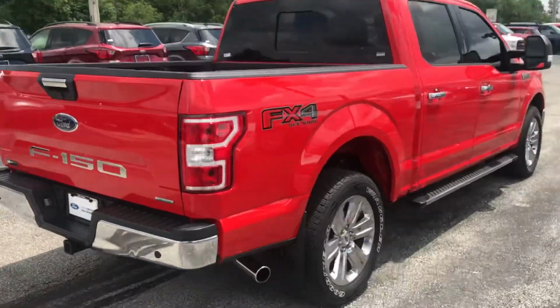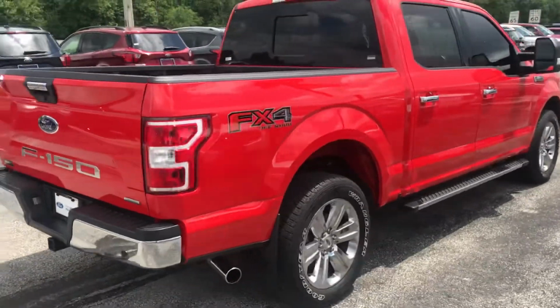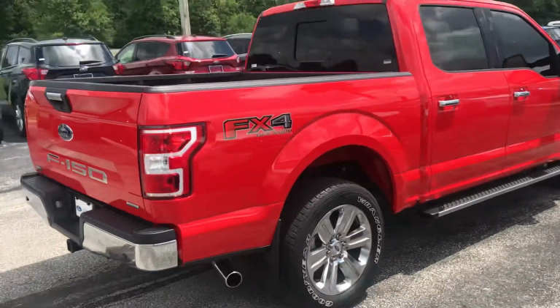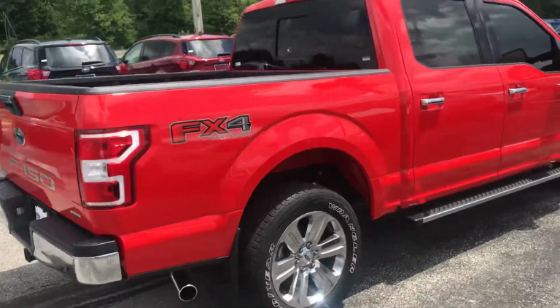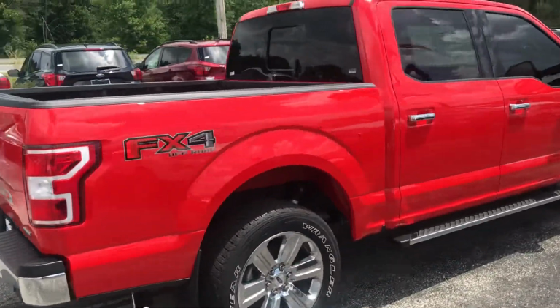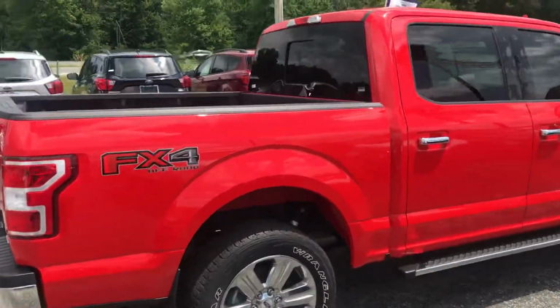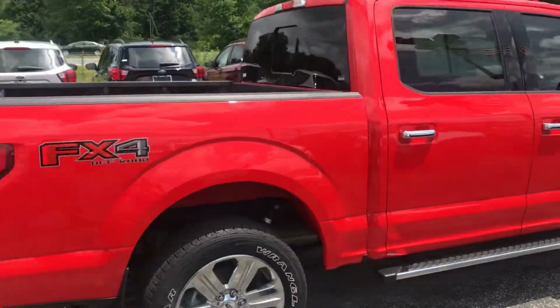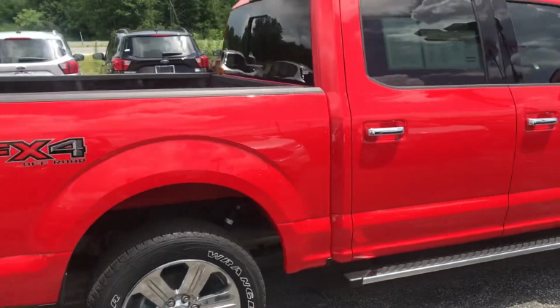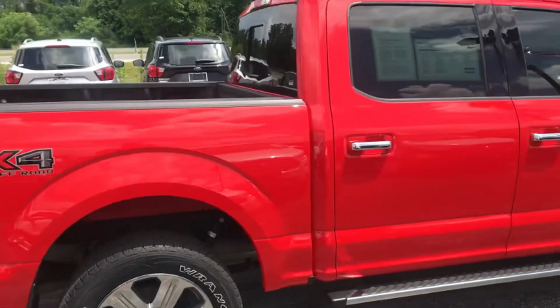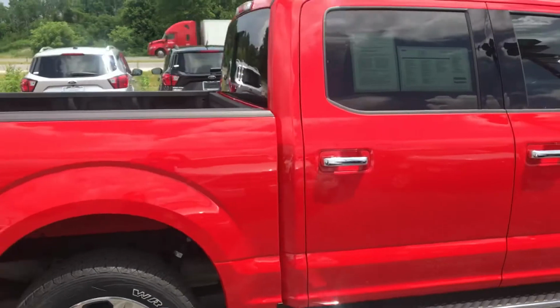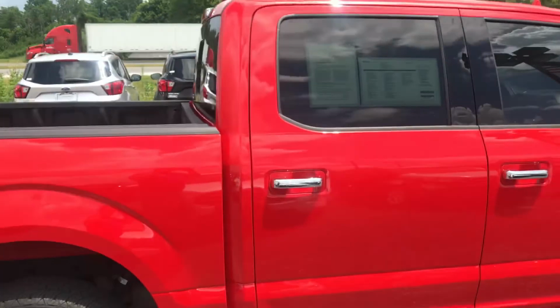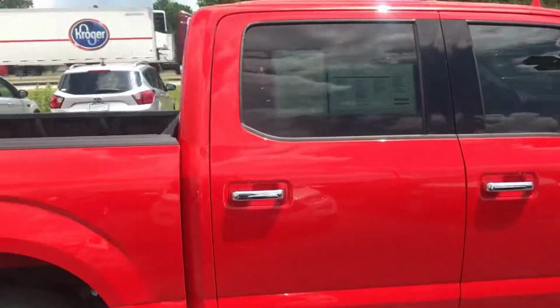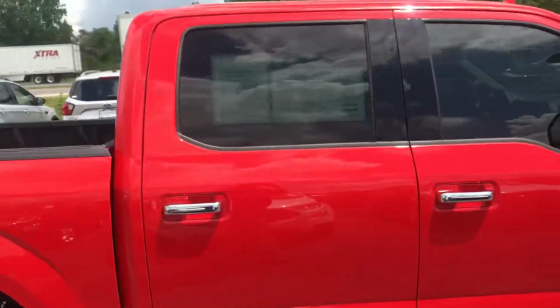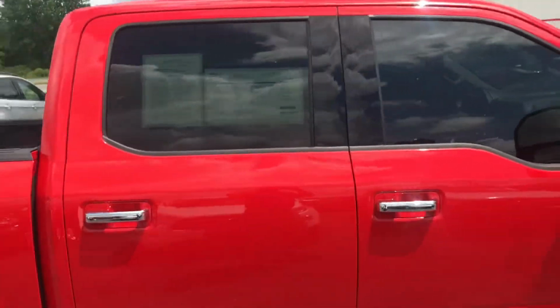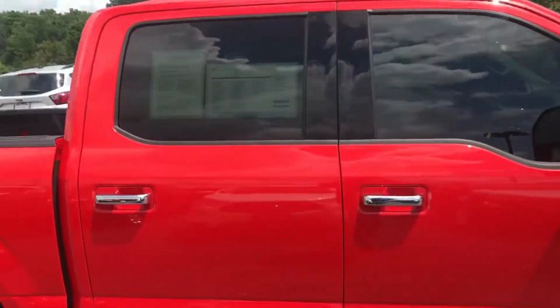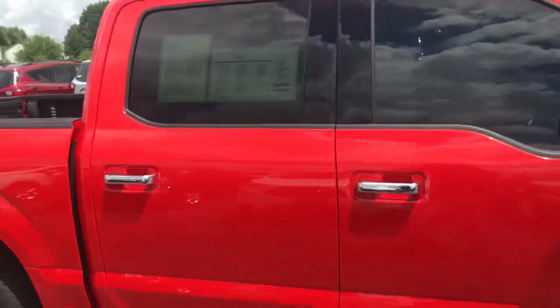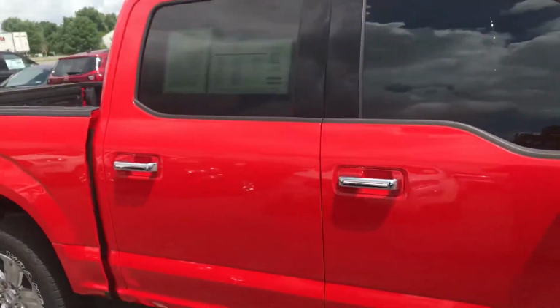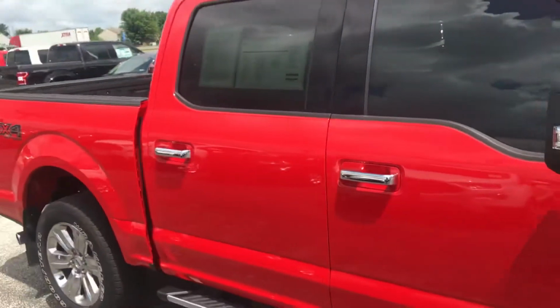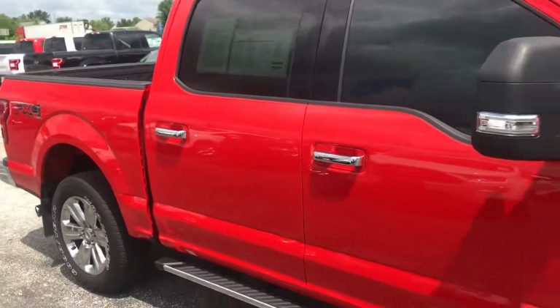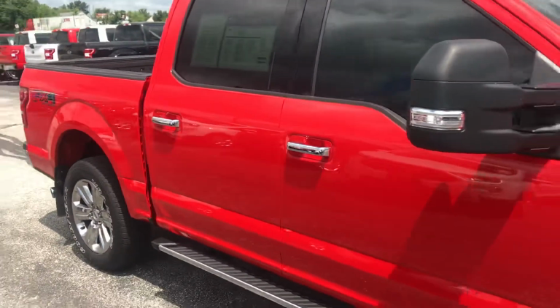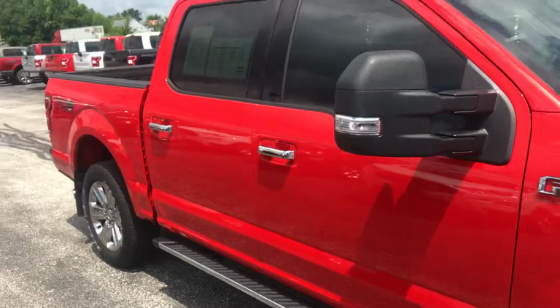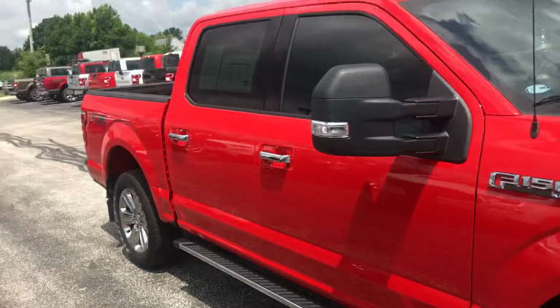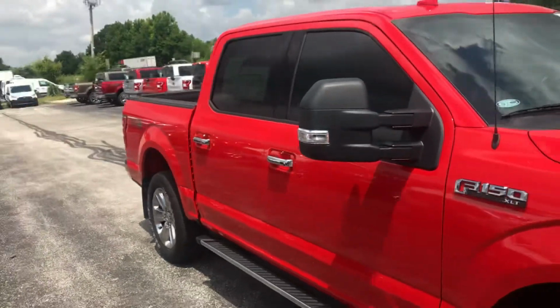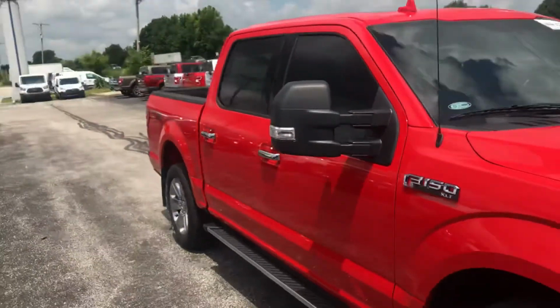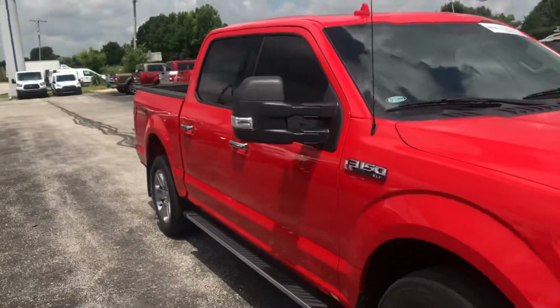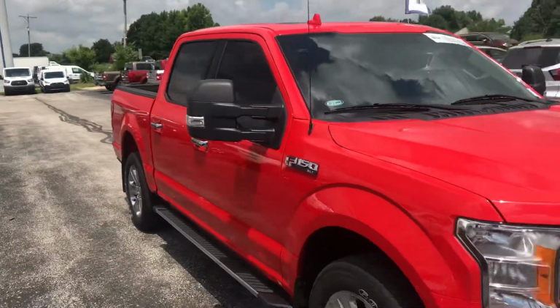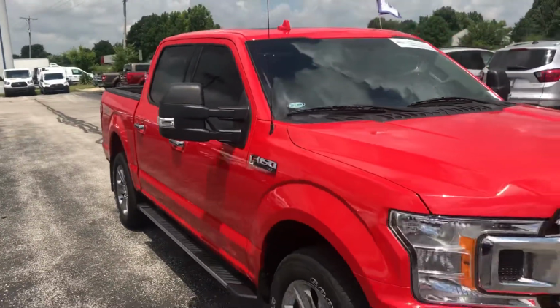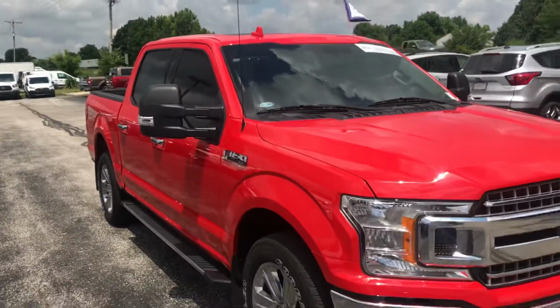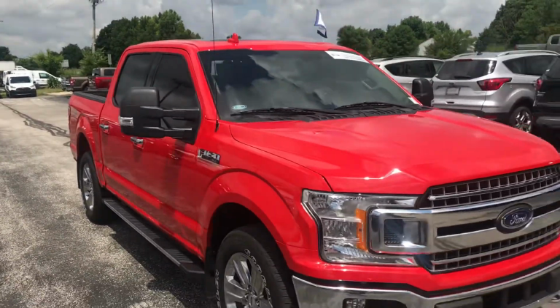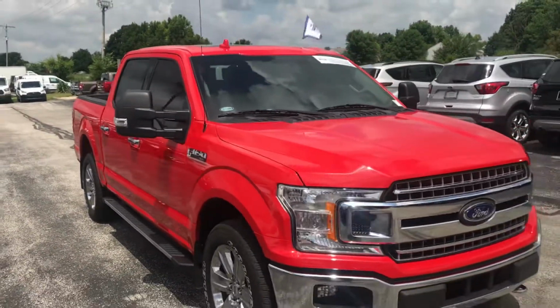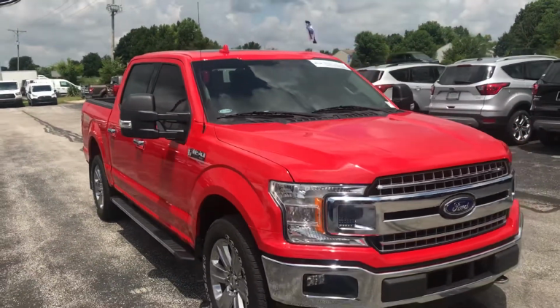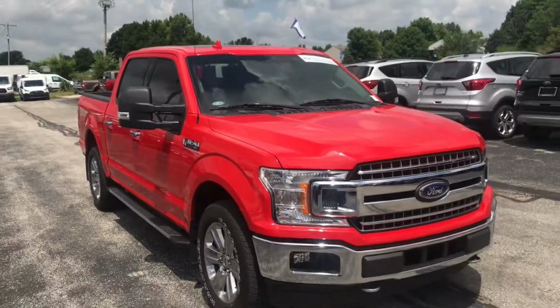This is a 4x4 with an off-road package. This is a certified pre-owned vehicle, which means it gives you seven years and 100,000 mile powertrain warranty from the original date of purchase.